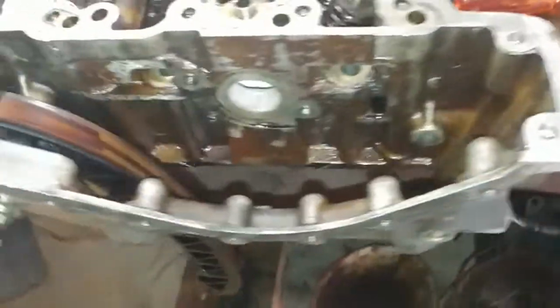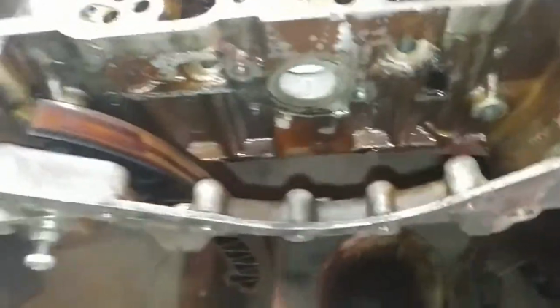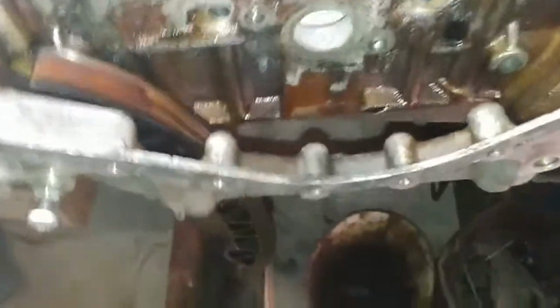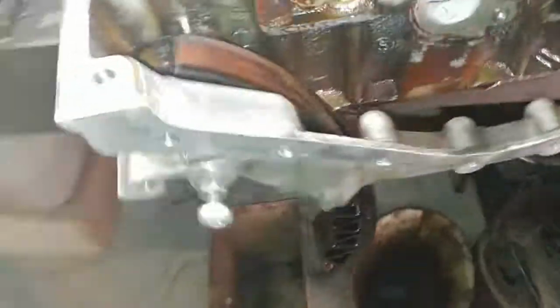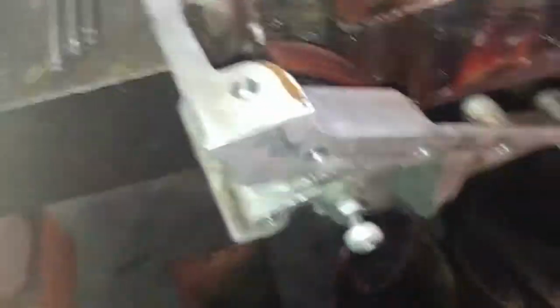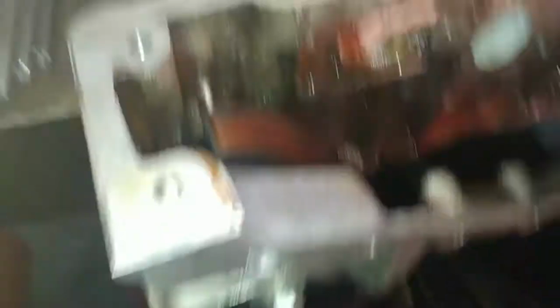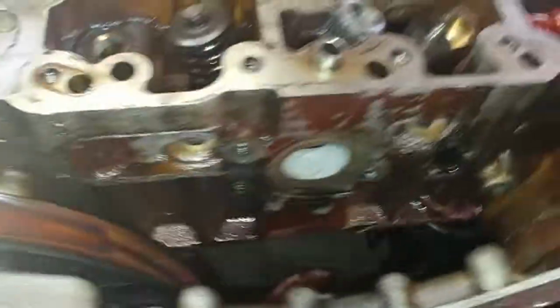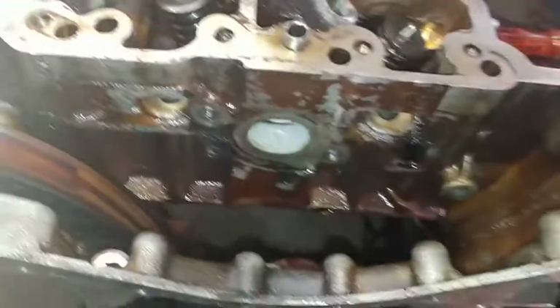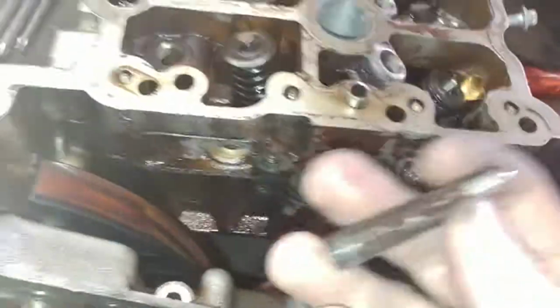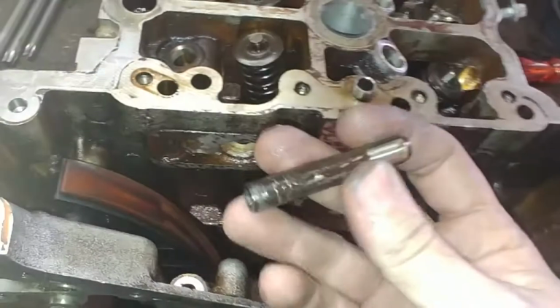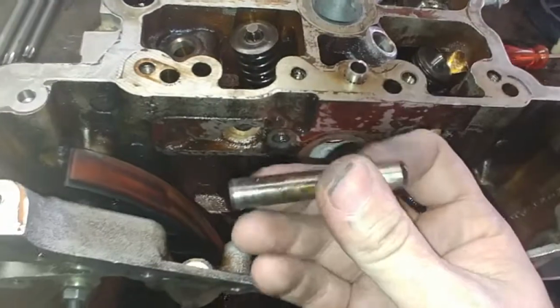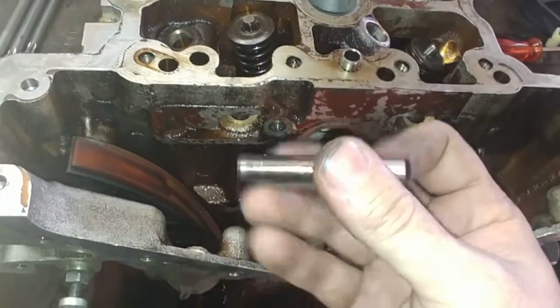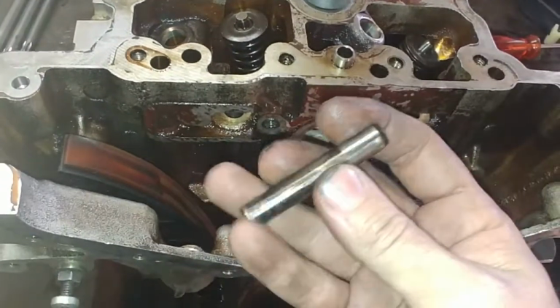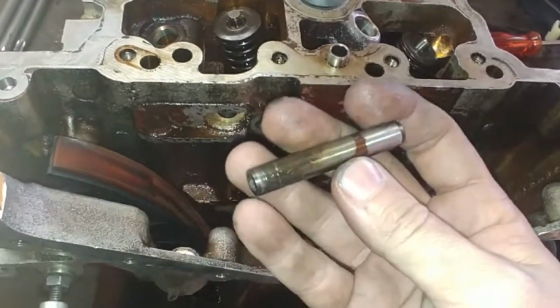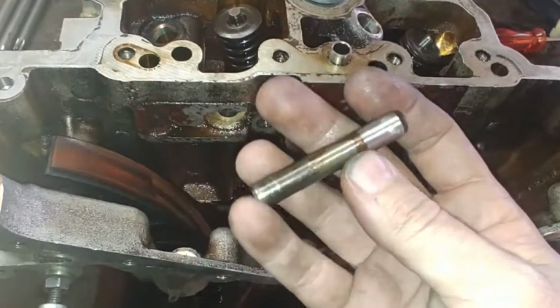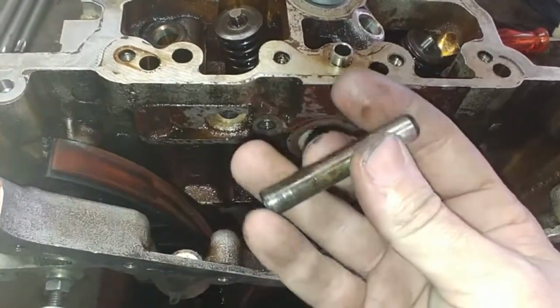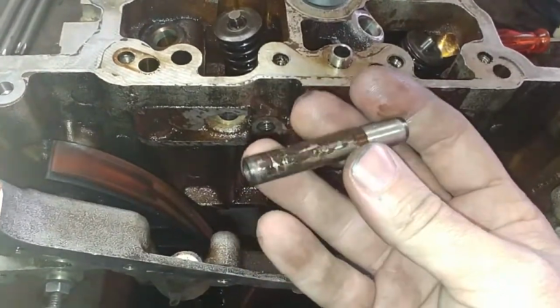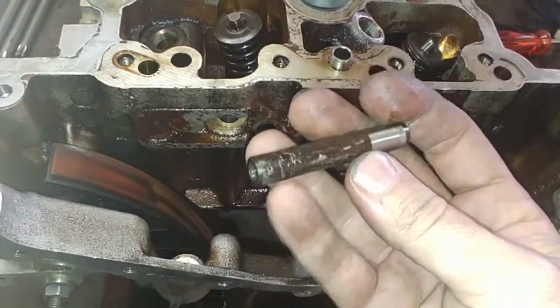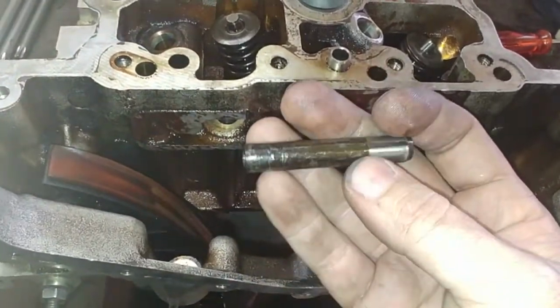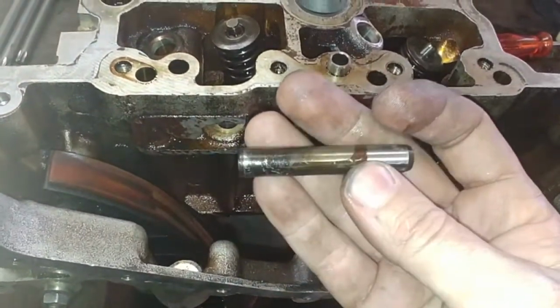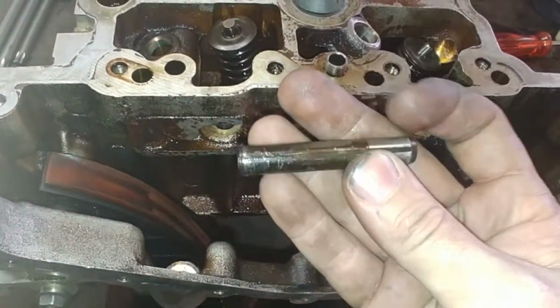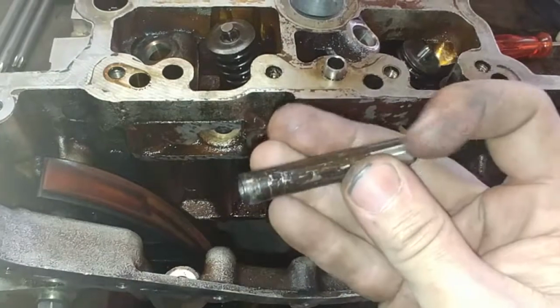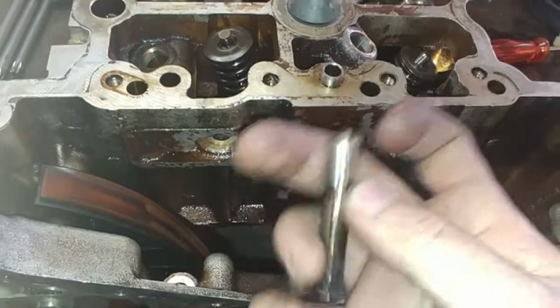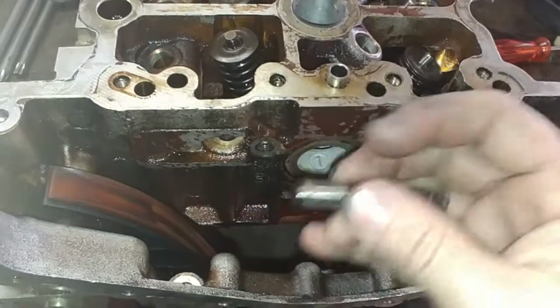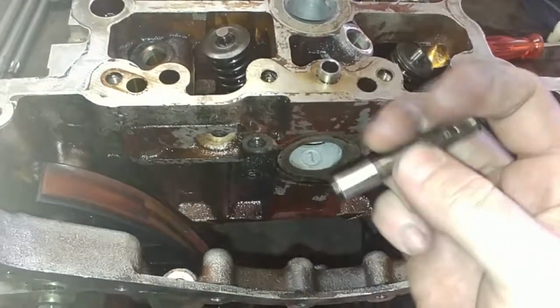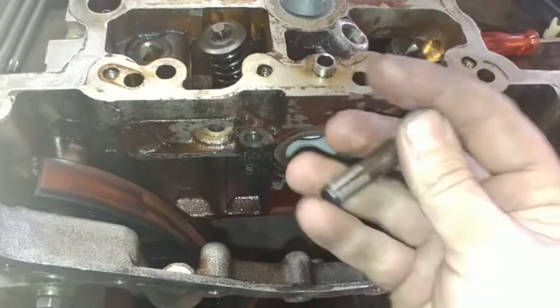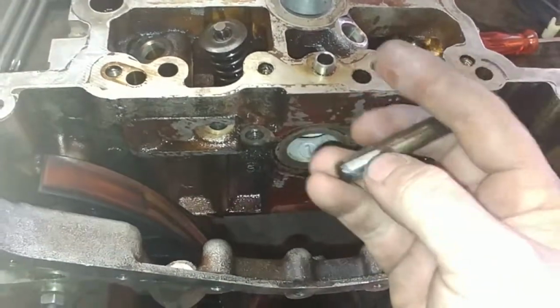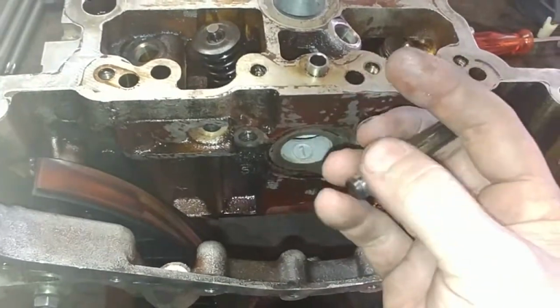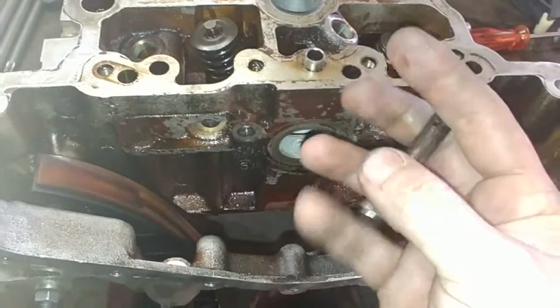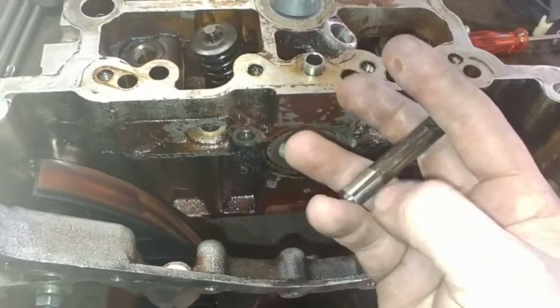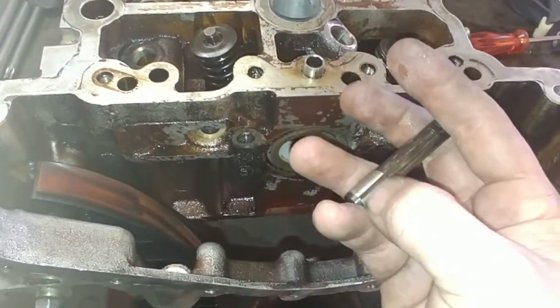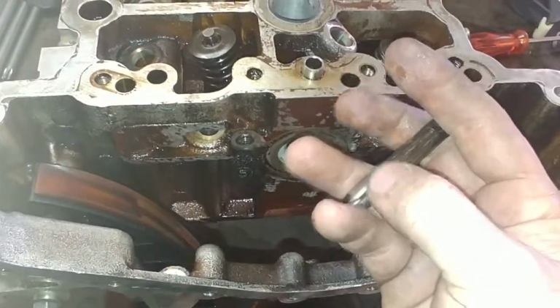On the inside of these pins, keep in mind it does have a guide. So you want to make sure when you put it back that that side lines up again.